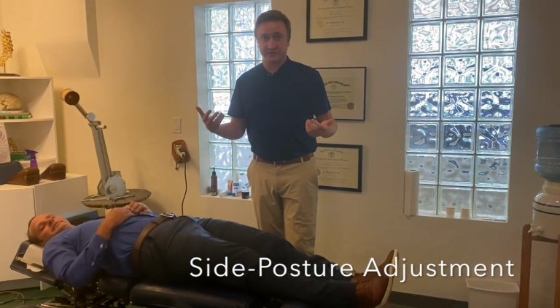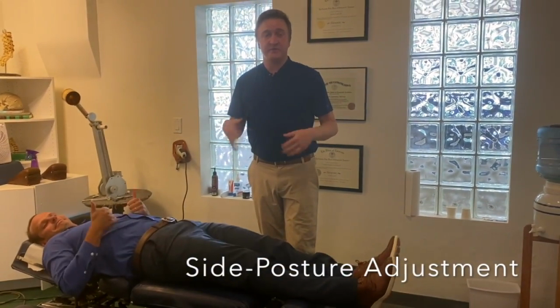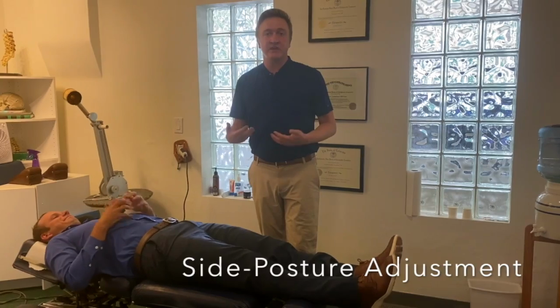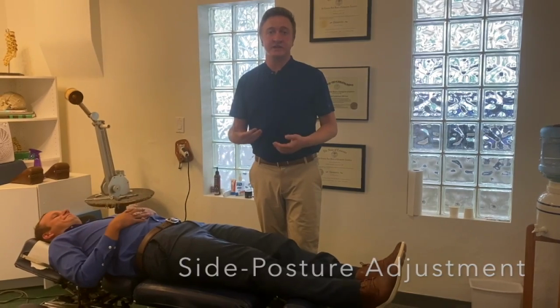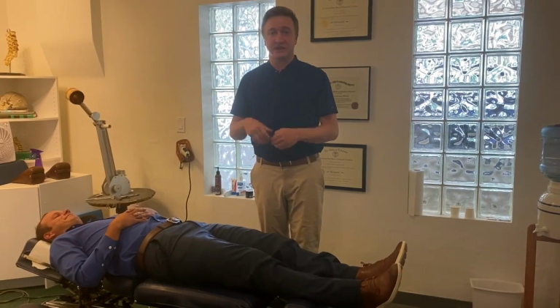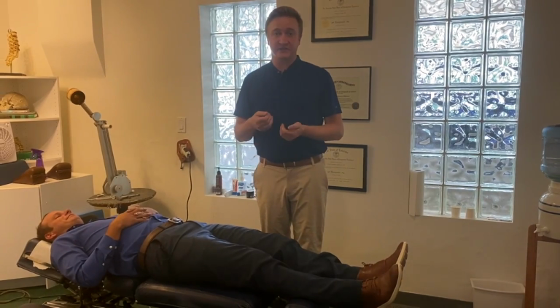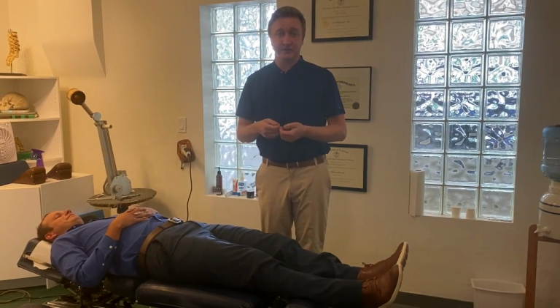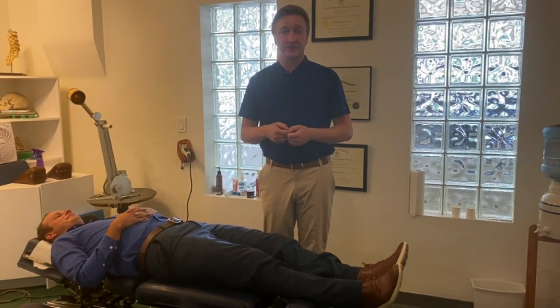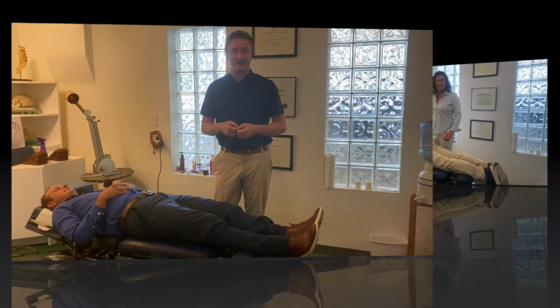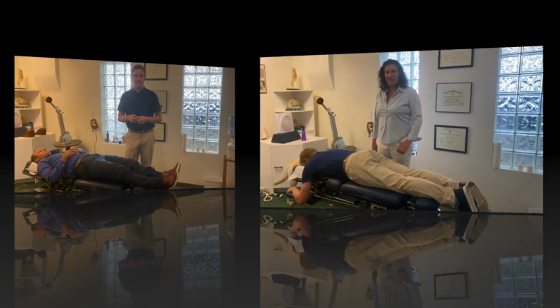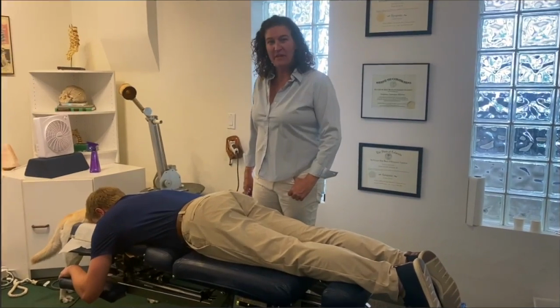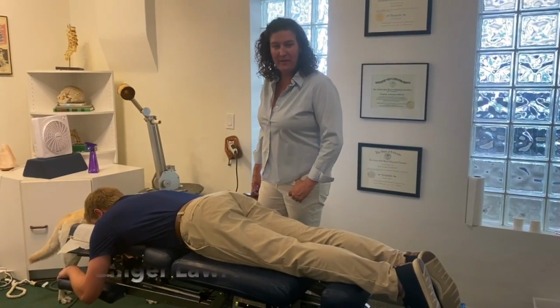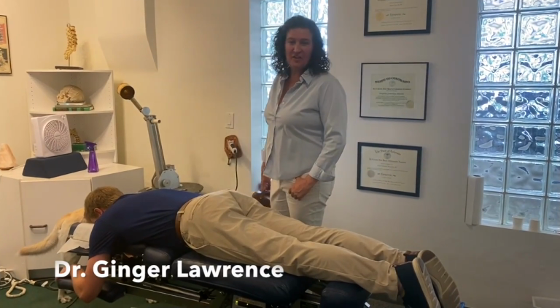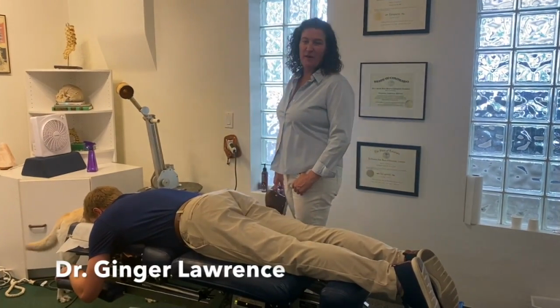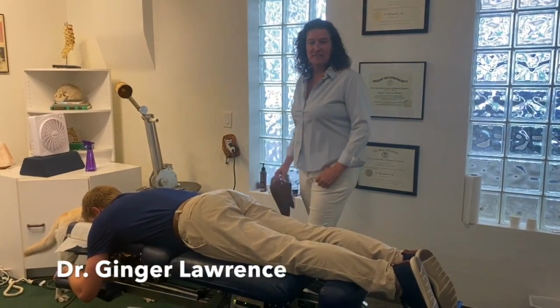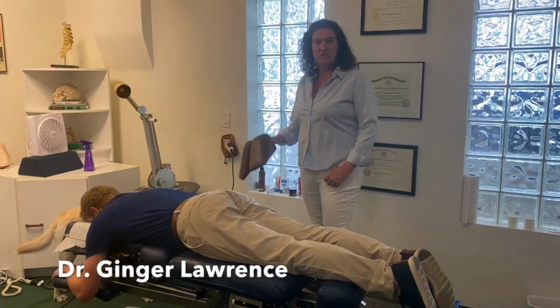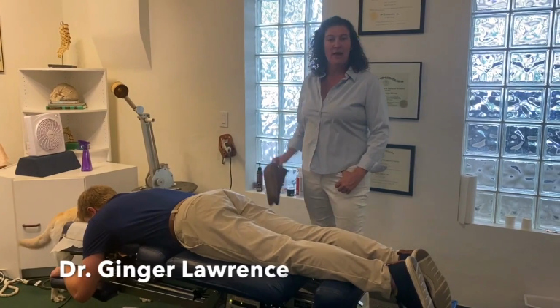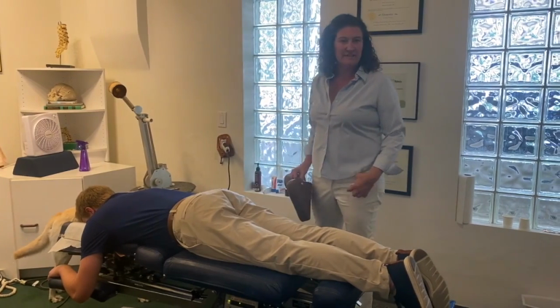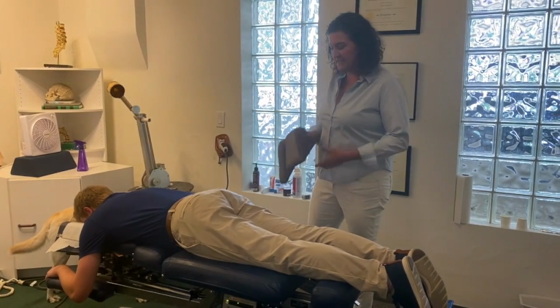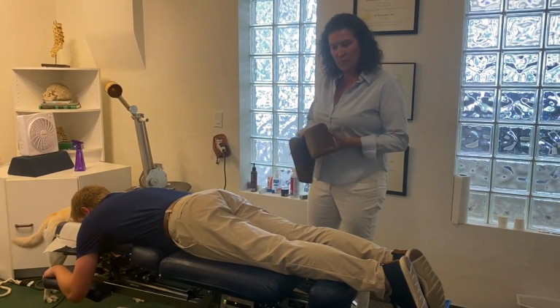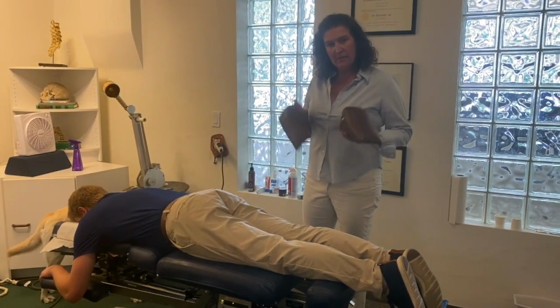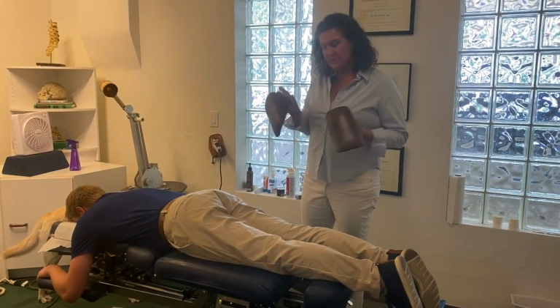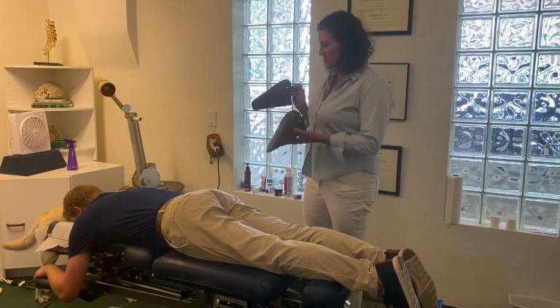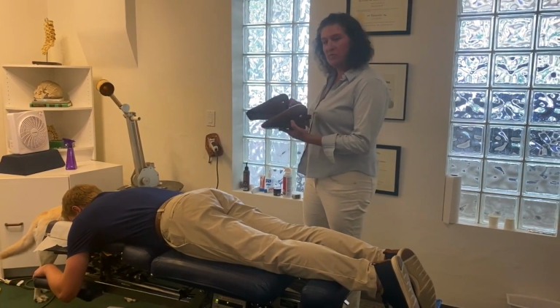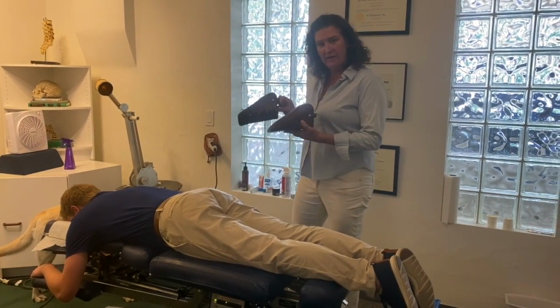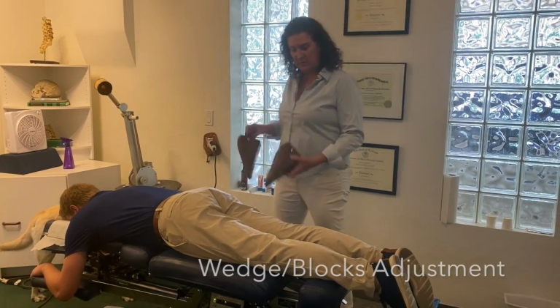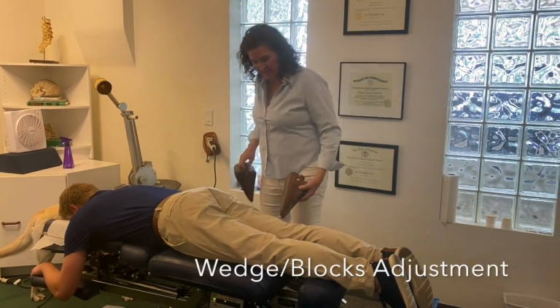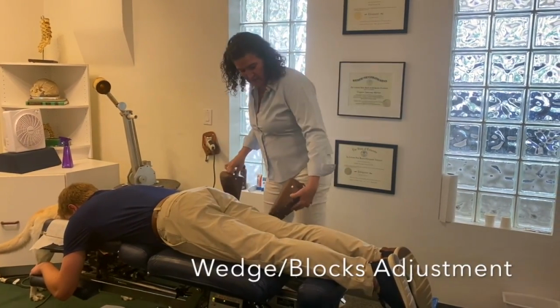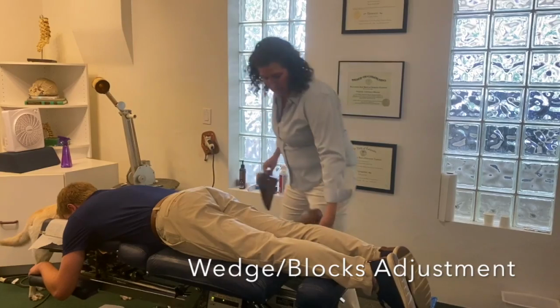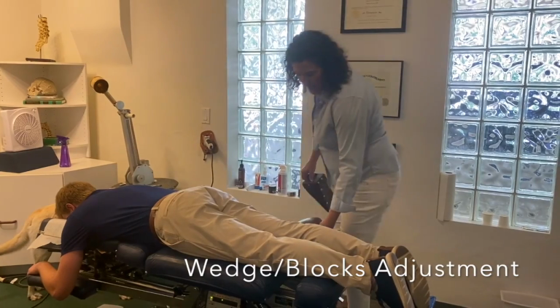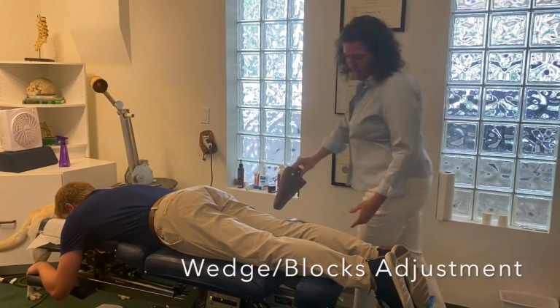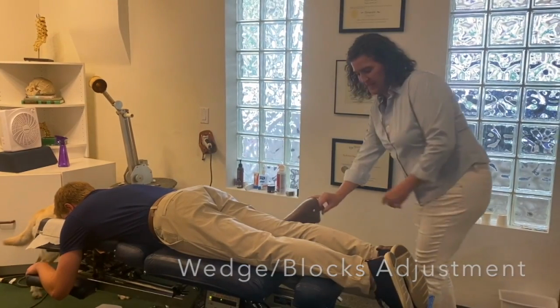That's one of many ways we can get those SI joints moving correctly here in our office. Another way we can adjust the pelvis is to let gravity assist. So I'm going to use these two triangular shaped wedges on Pat's pelvis today.